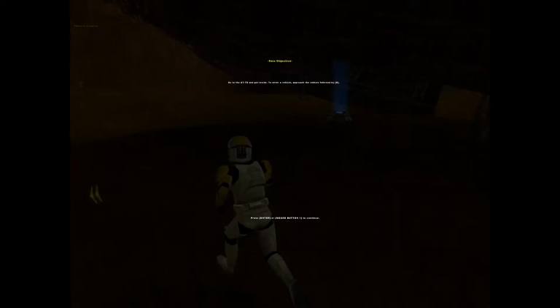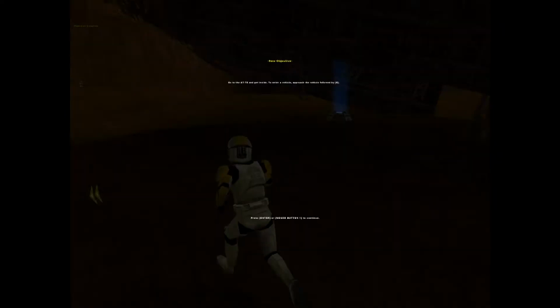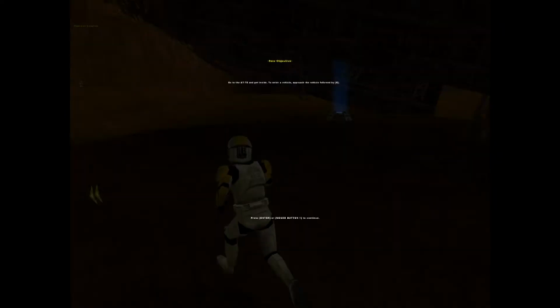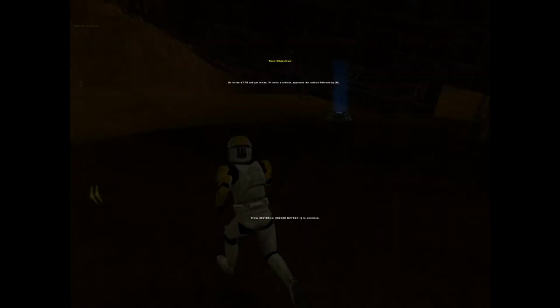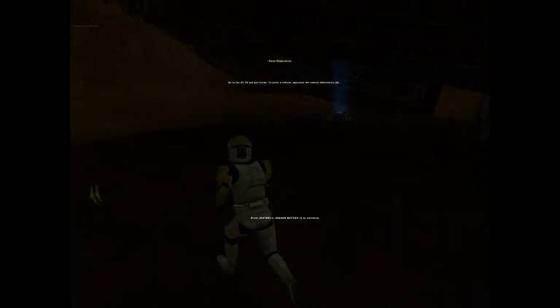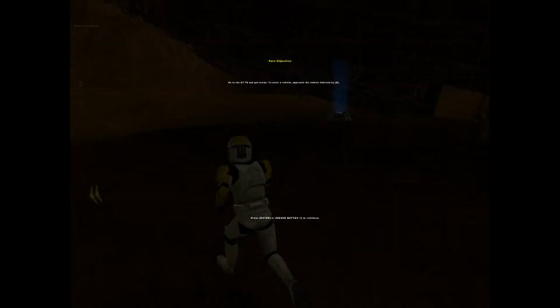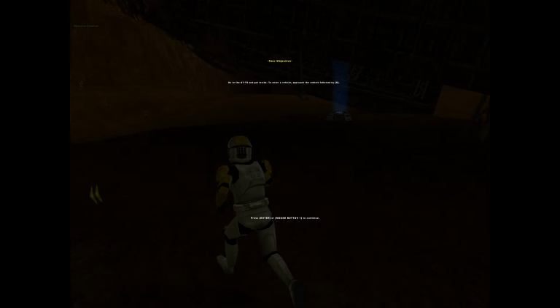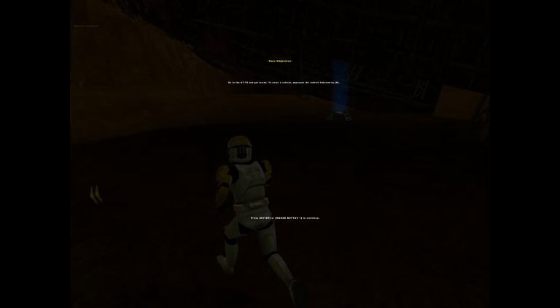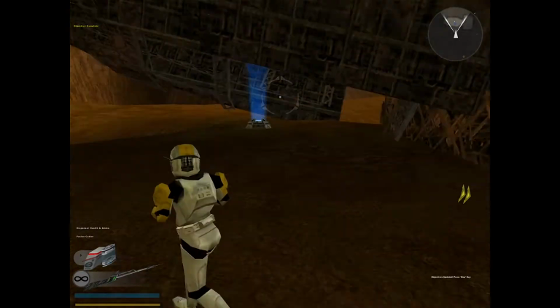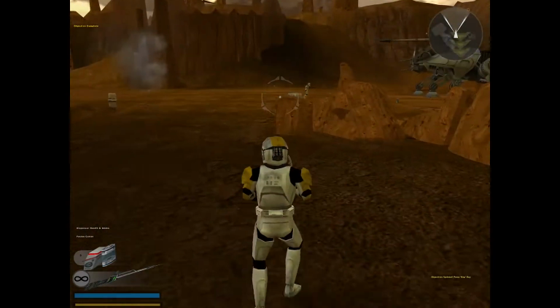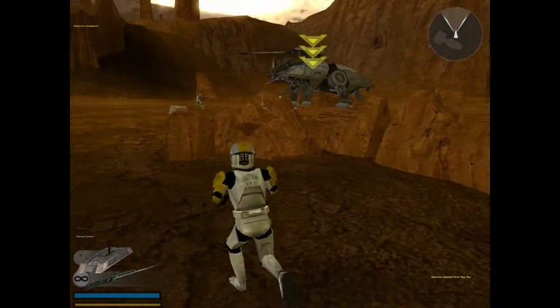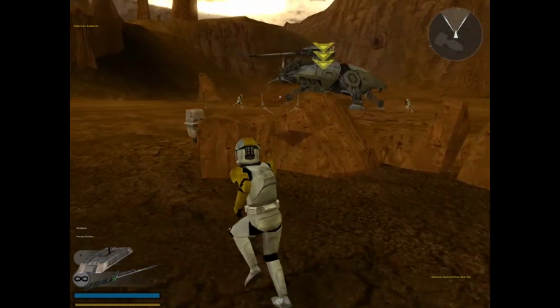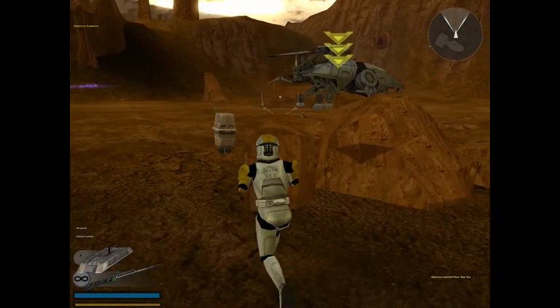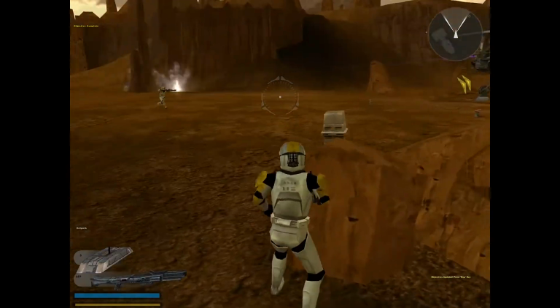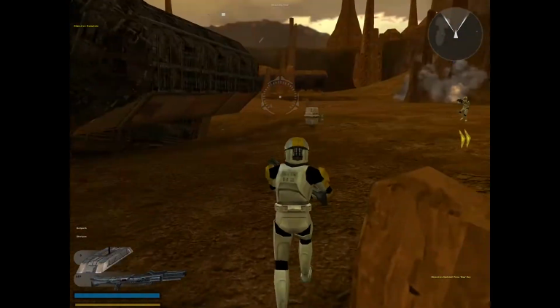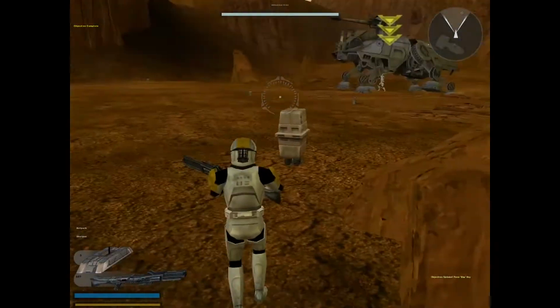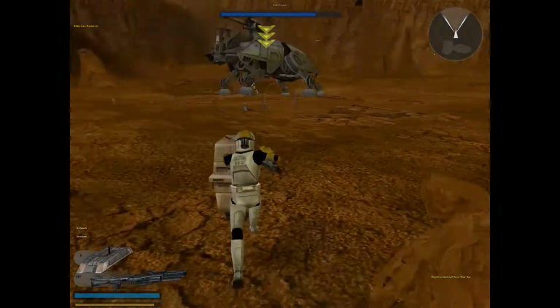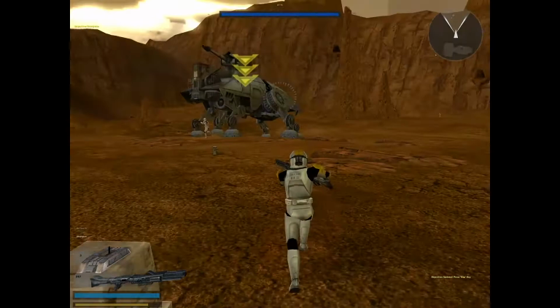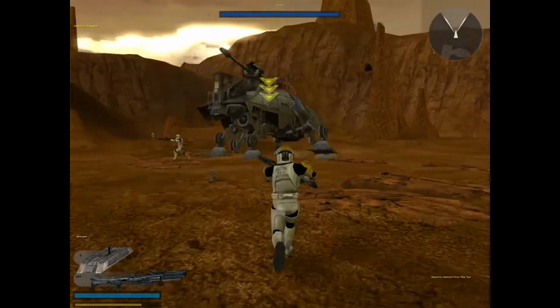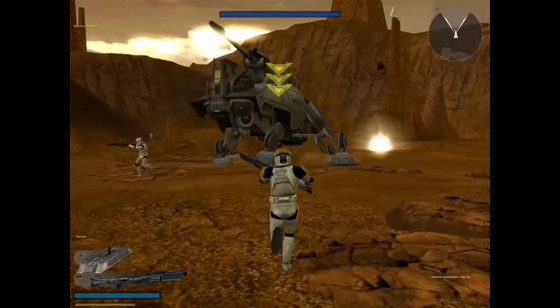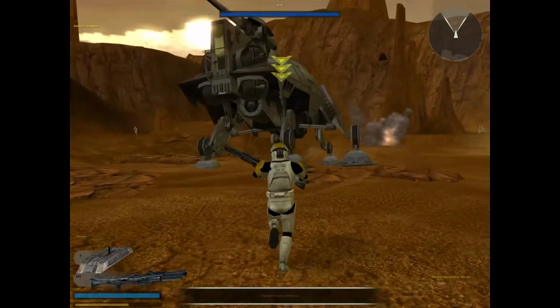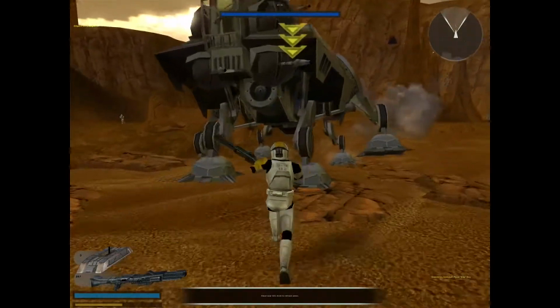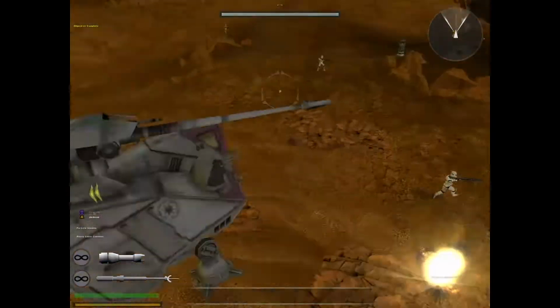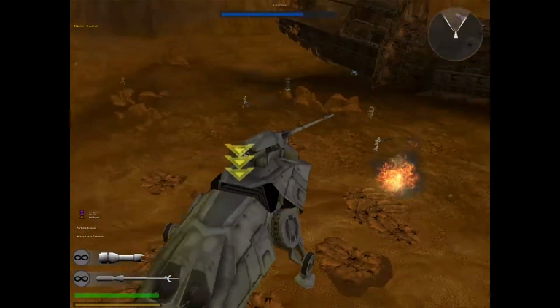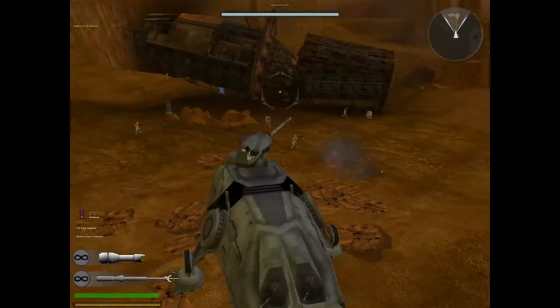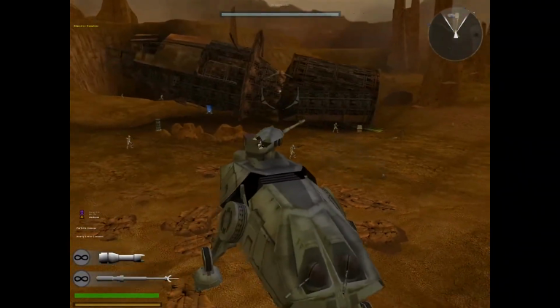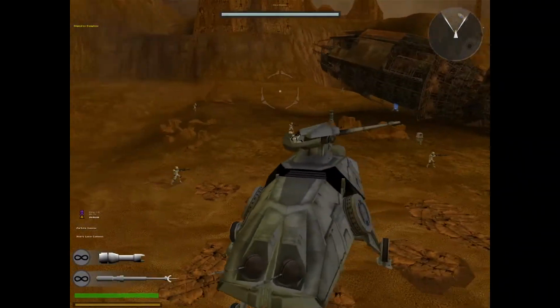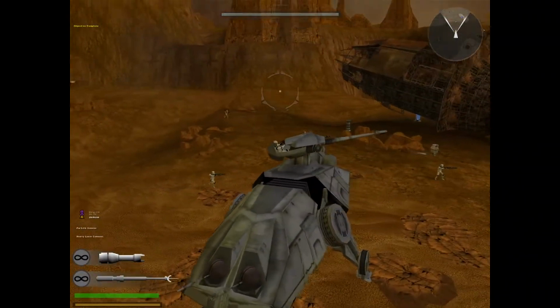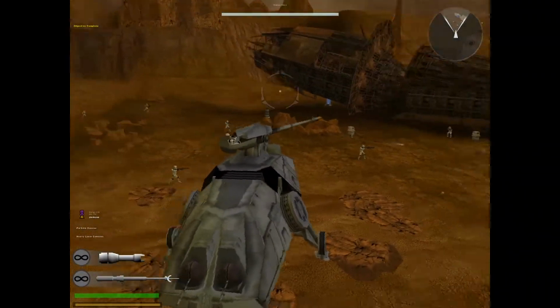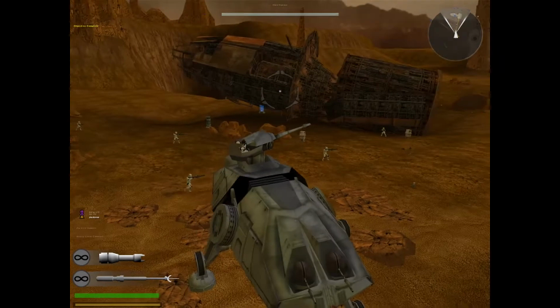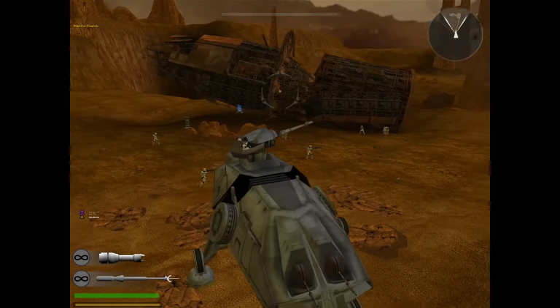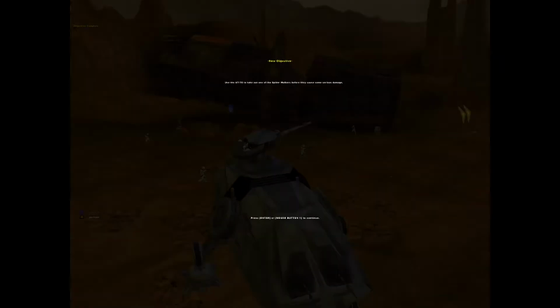CIS have sent in a column of spider walkers. Get to the AT-TE clone and make it fast. Now take one of those walkers down before they do some serious damage.